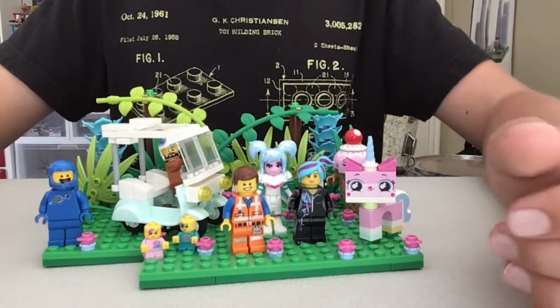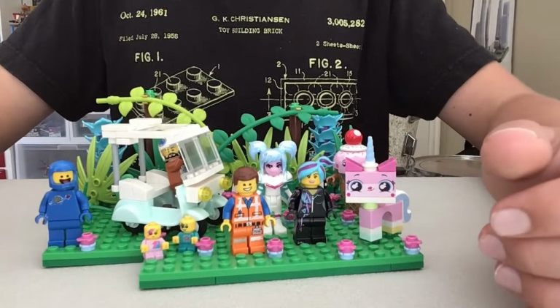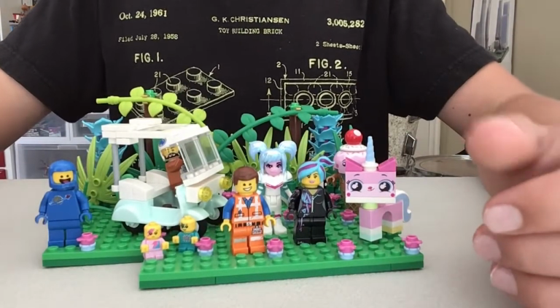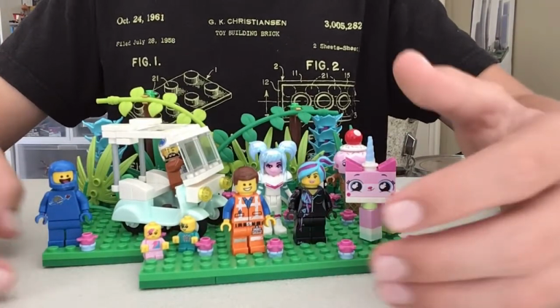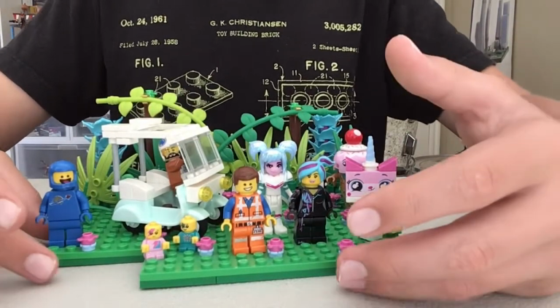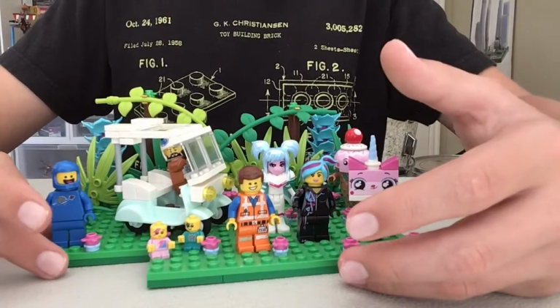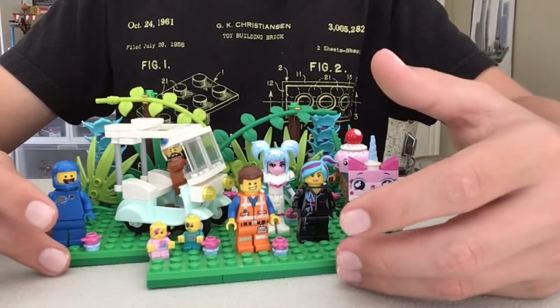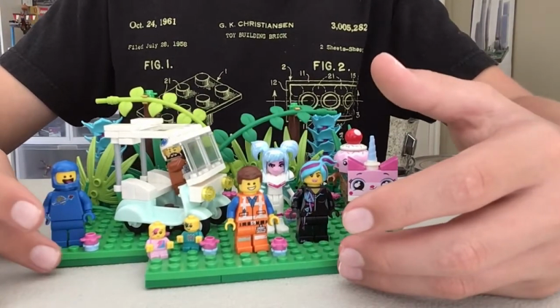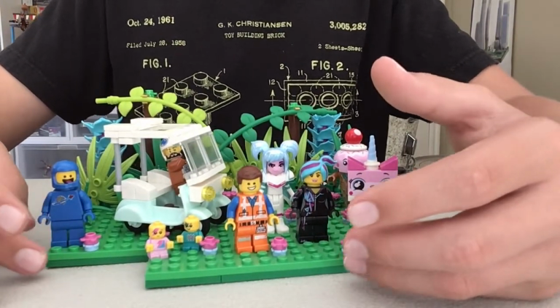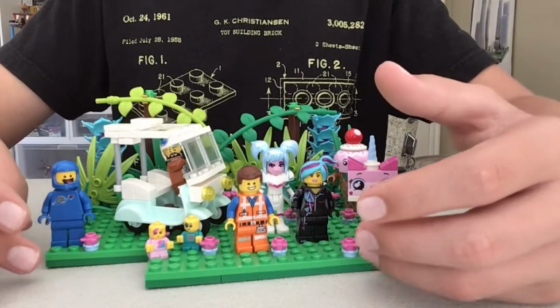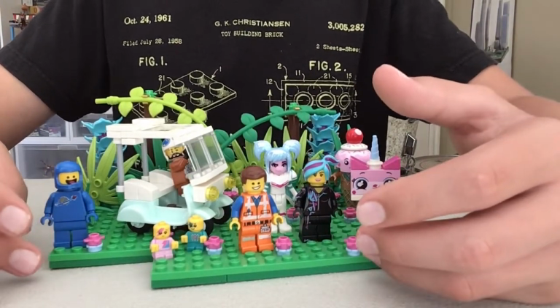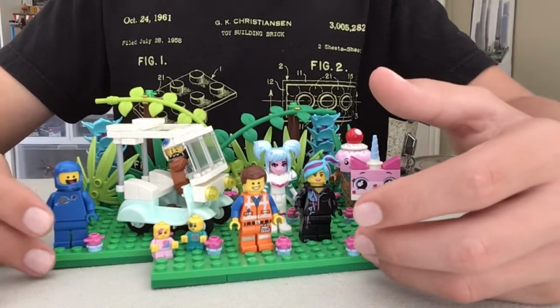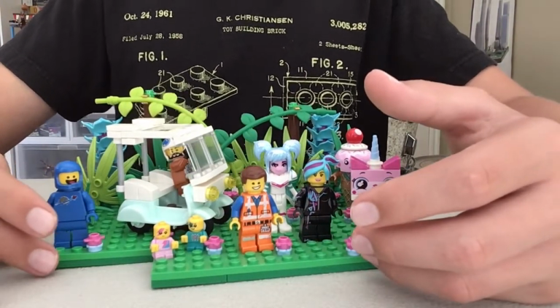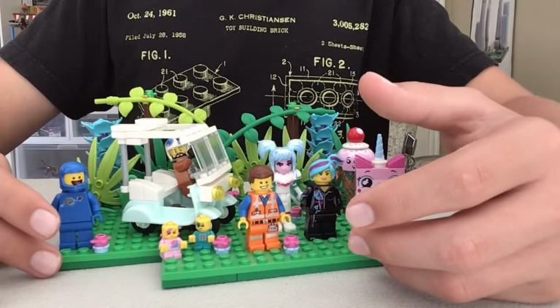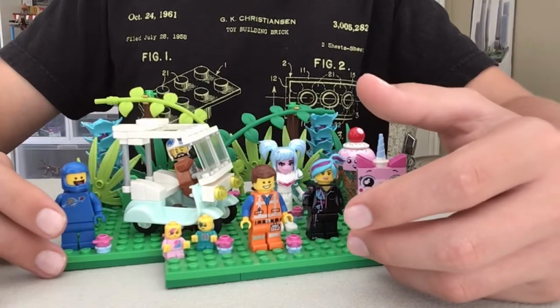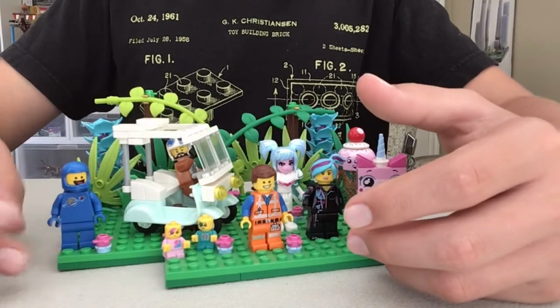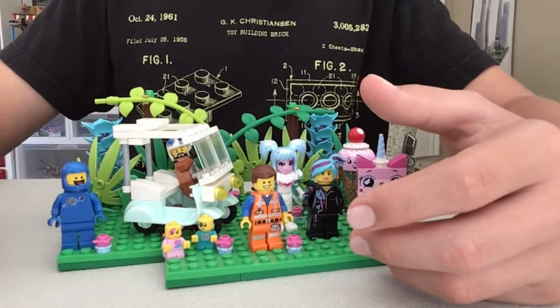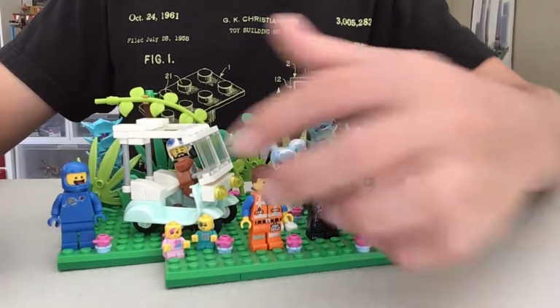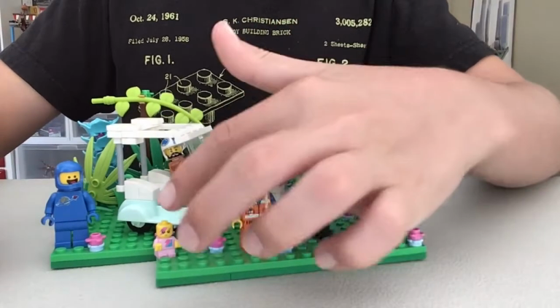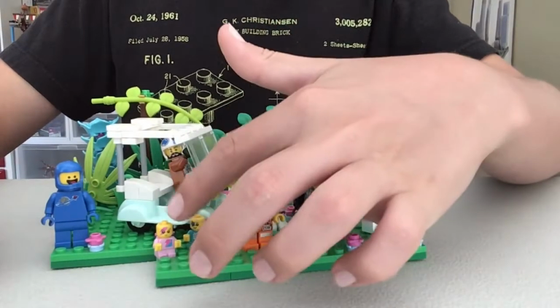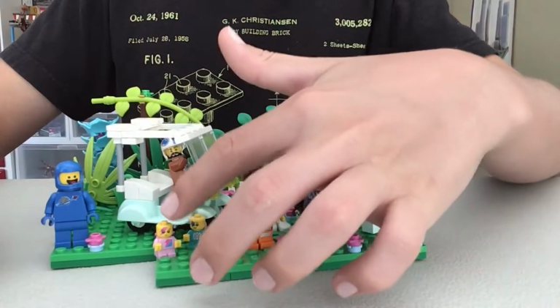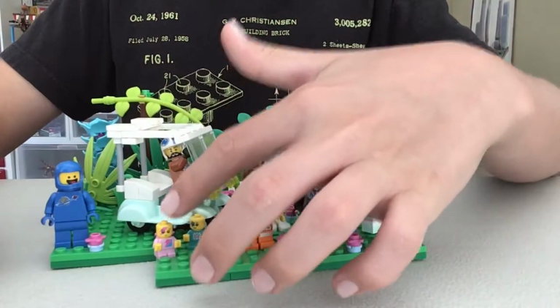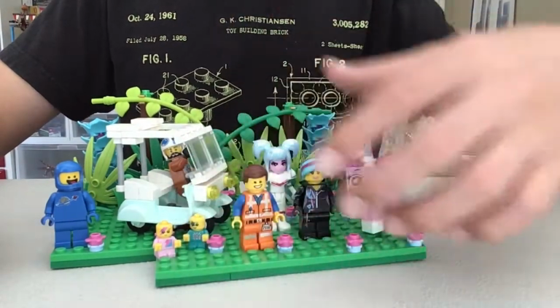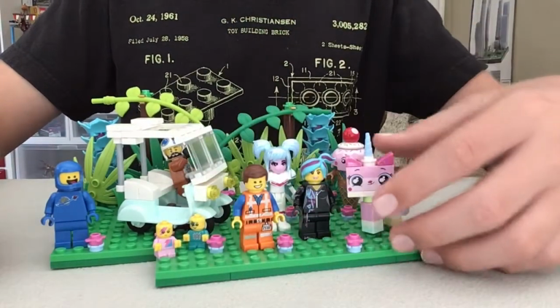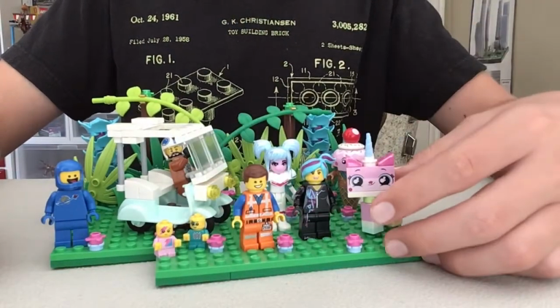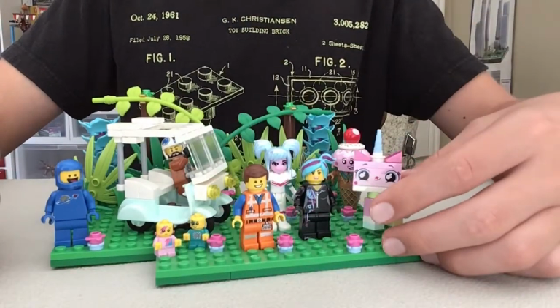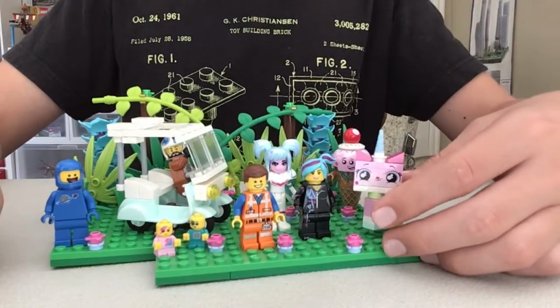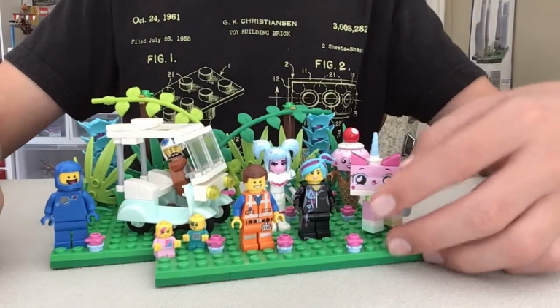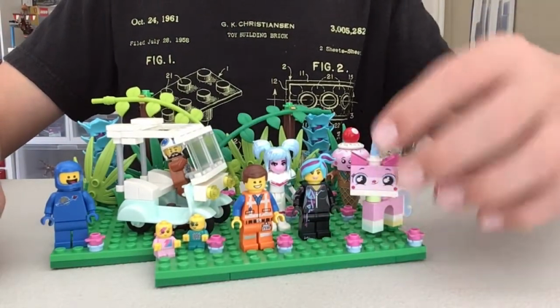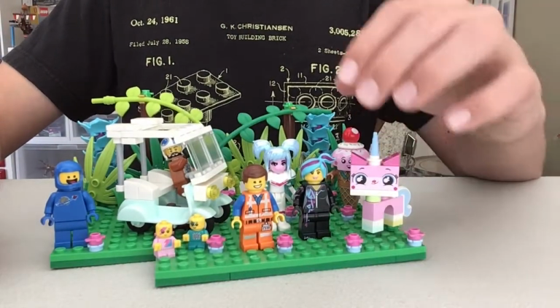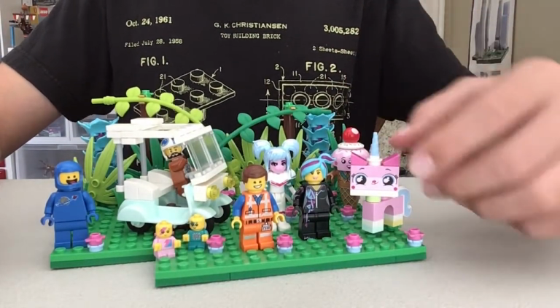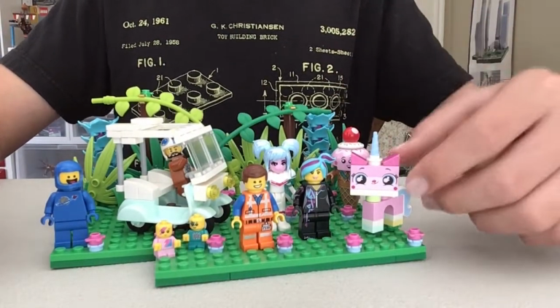My main inspiration for this was a new set I got — I call it the sparkle babies set — because that's really the only cool part from it.